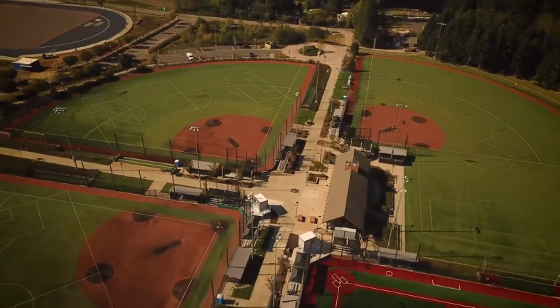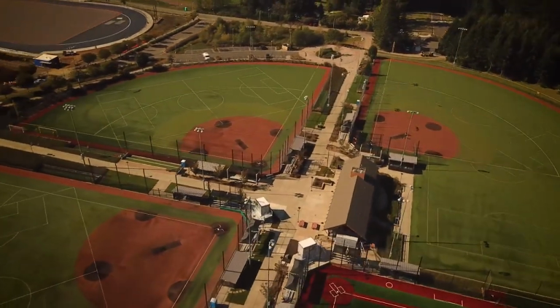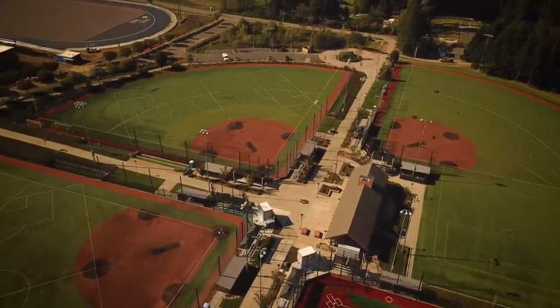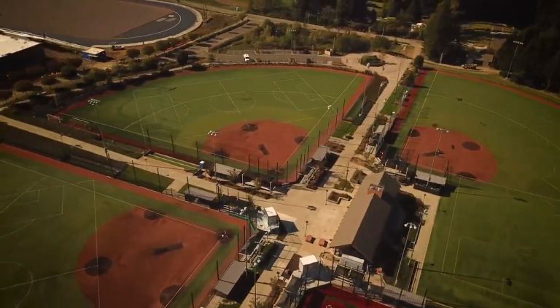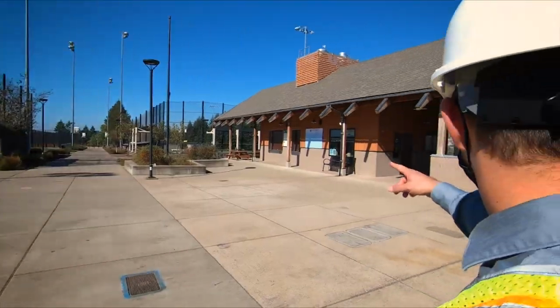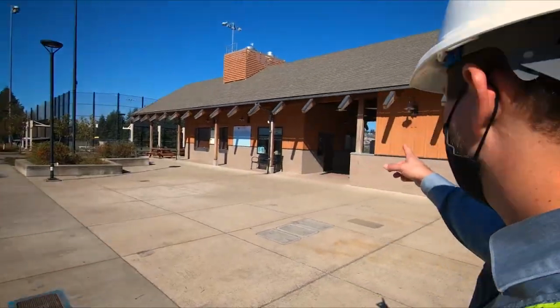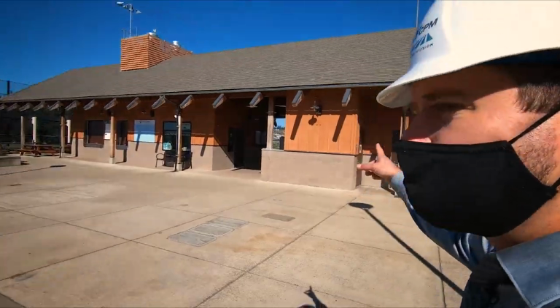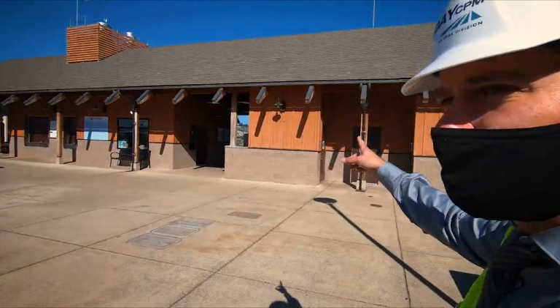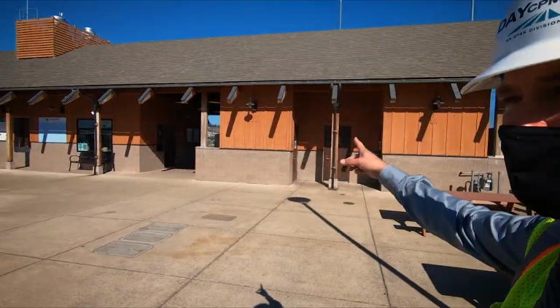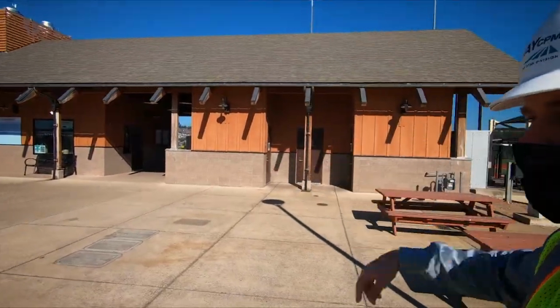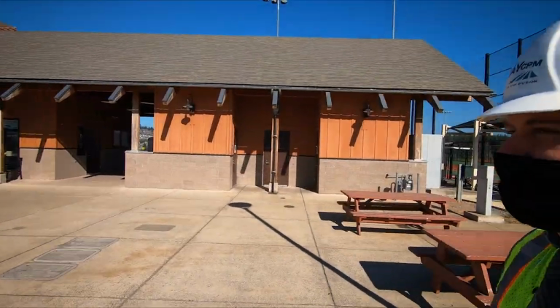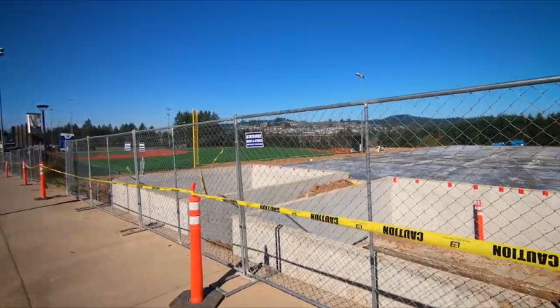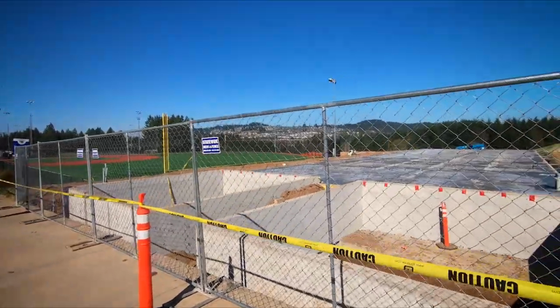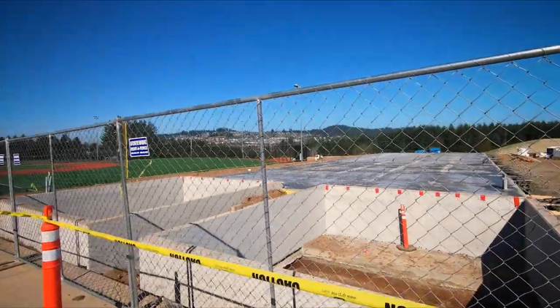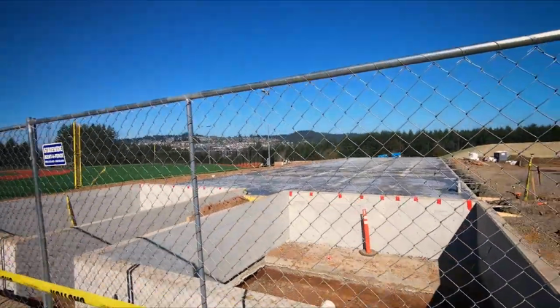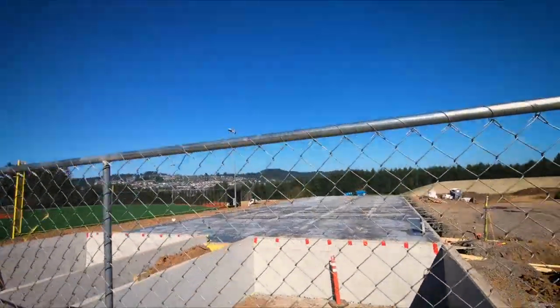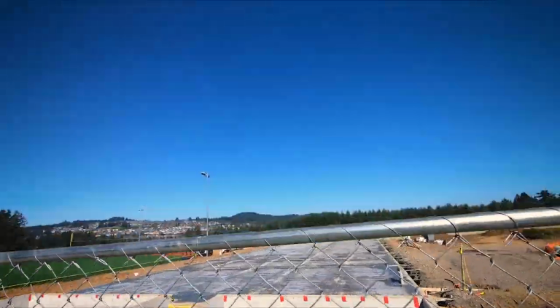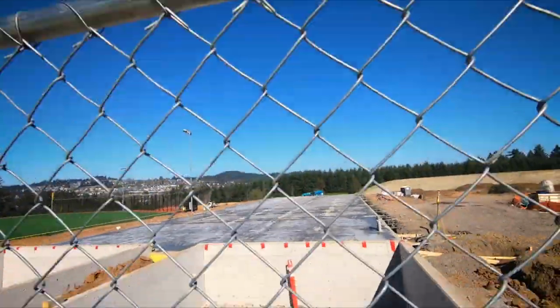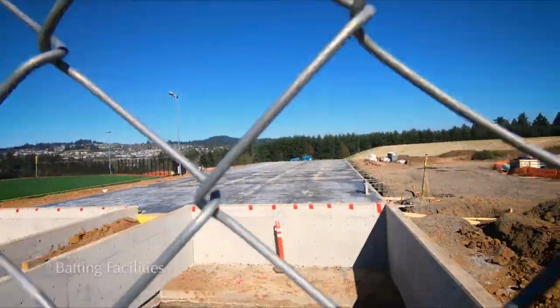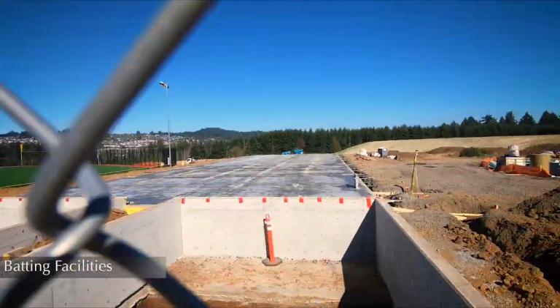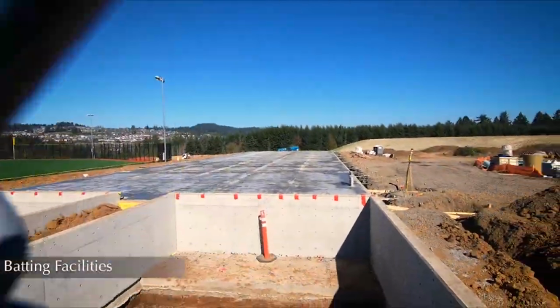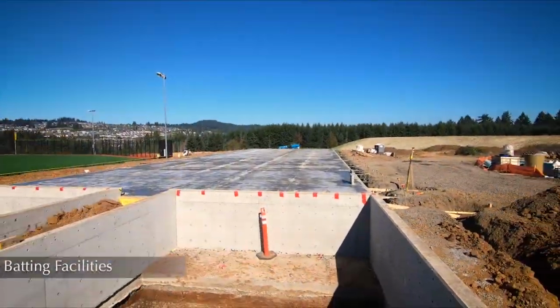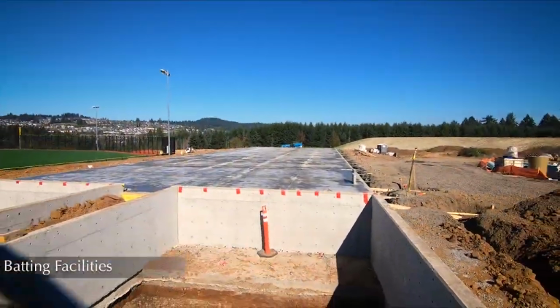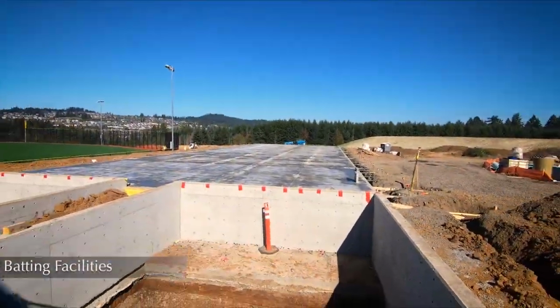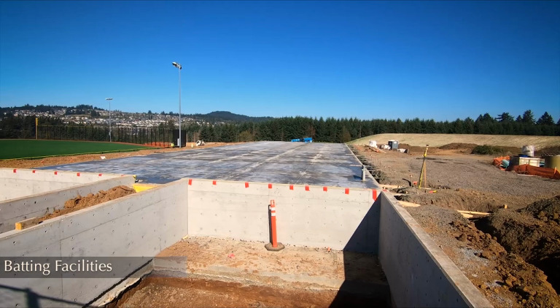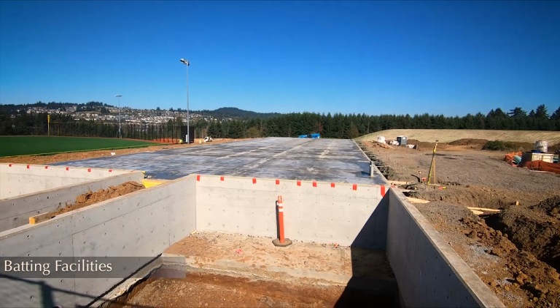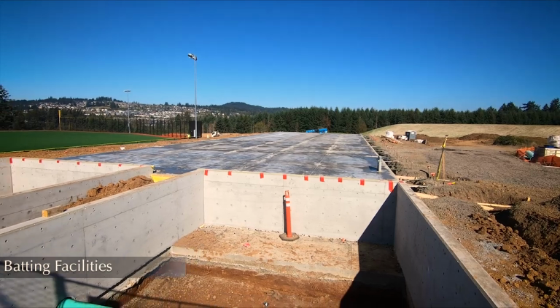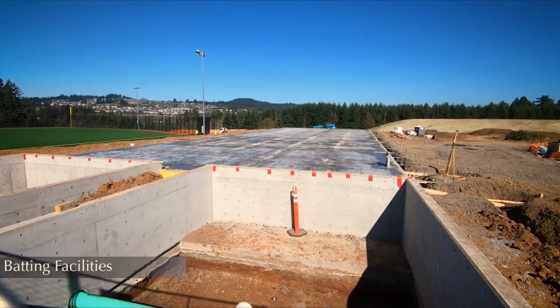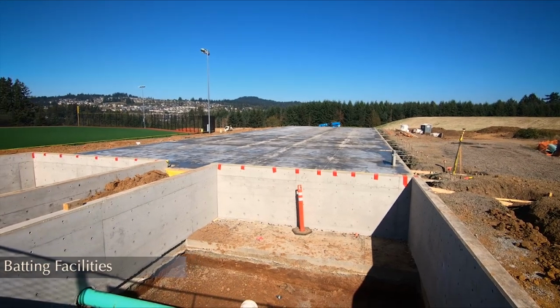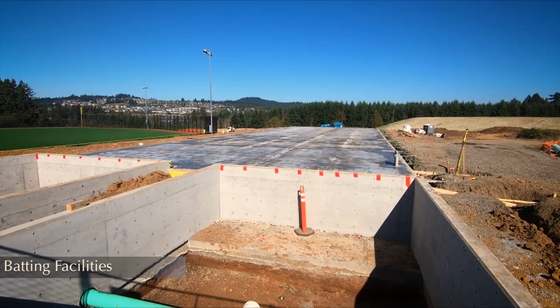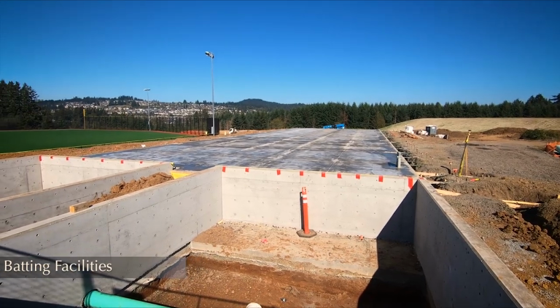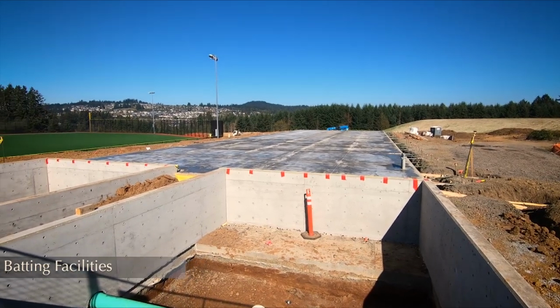We have concessions here in the booths, and right there is the slab that's been poured for our brand new batting facilities.